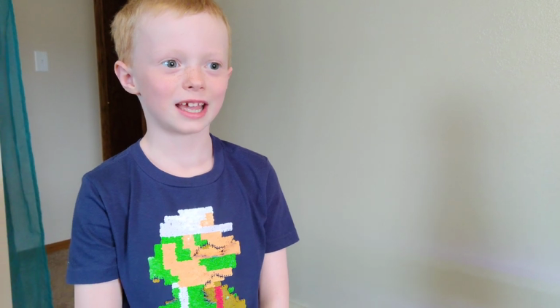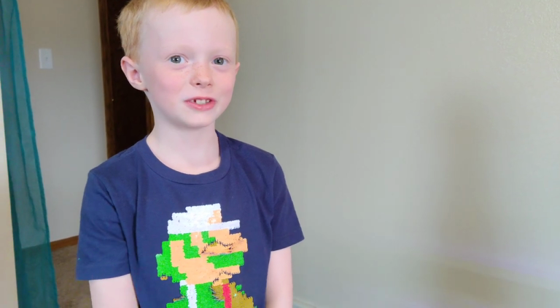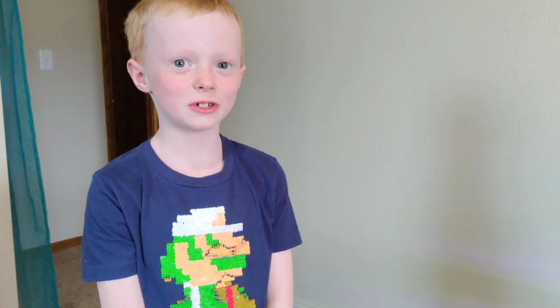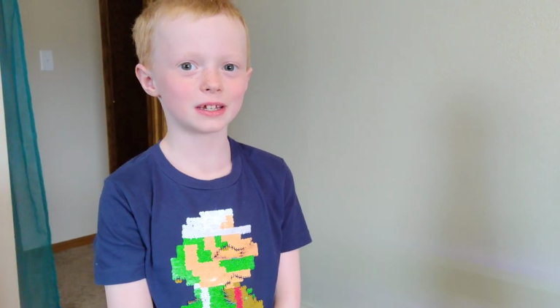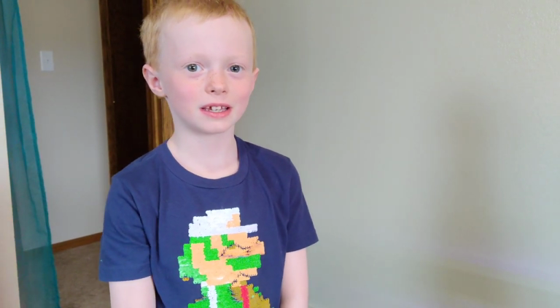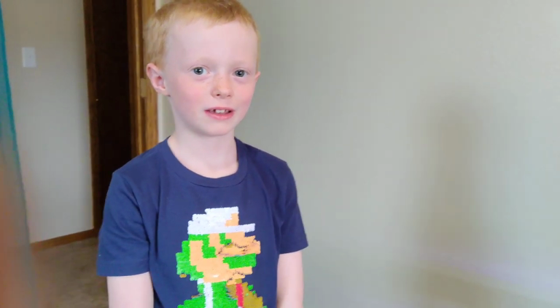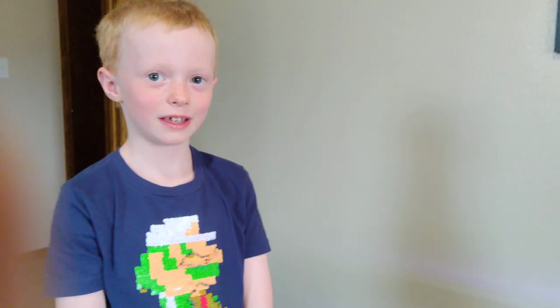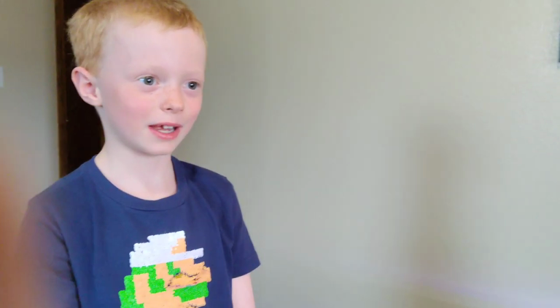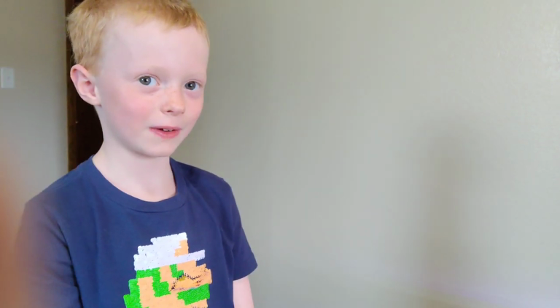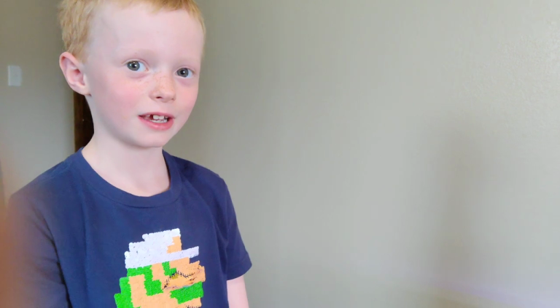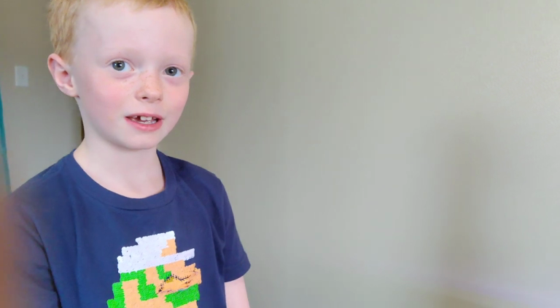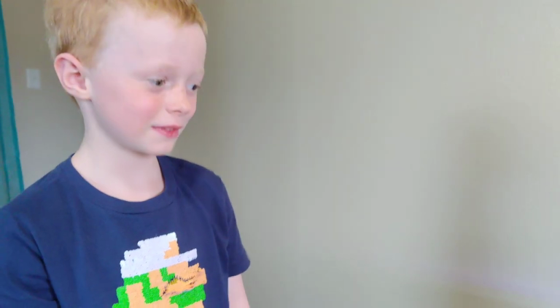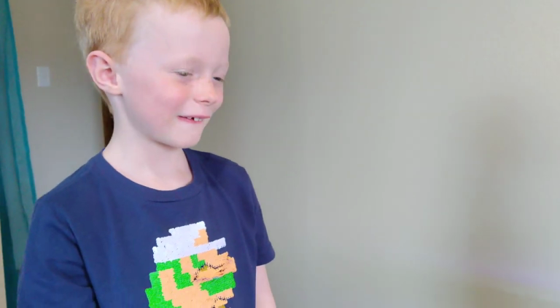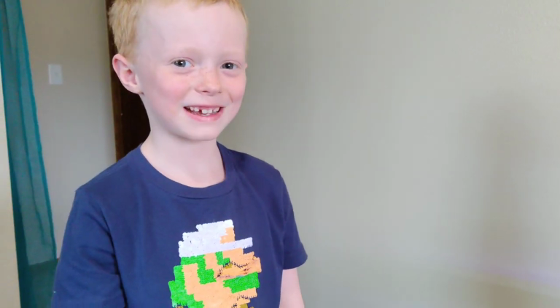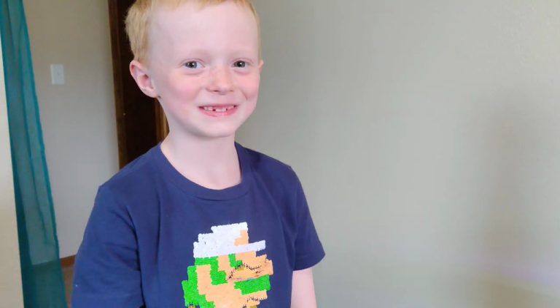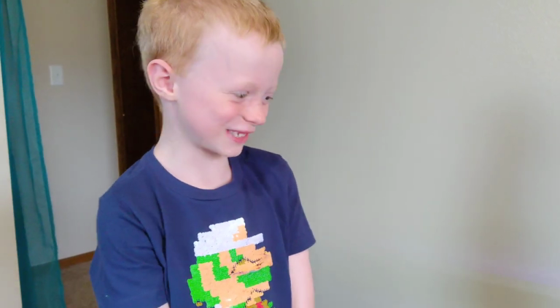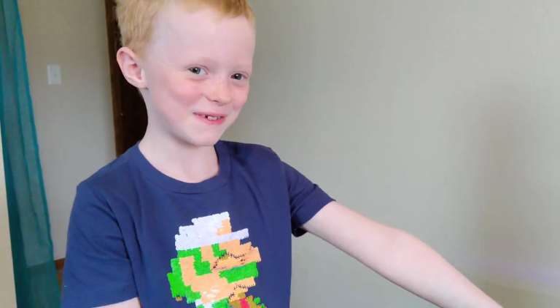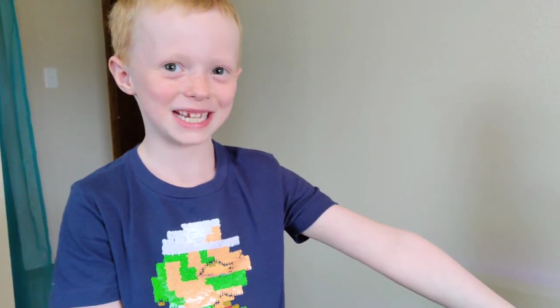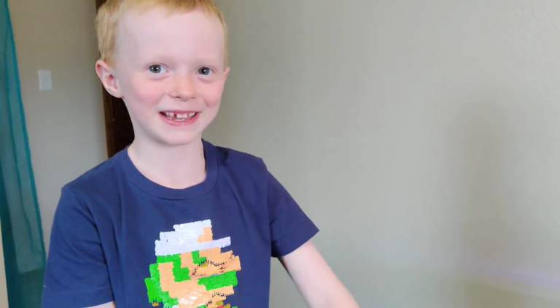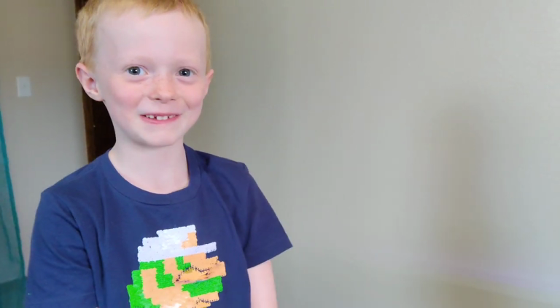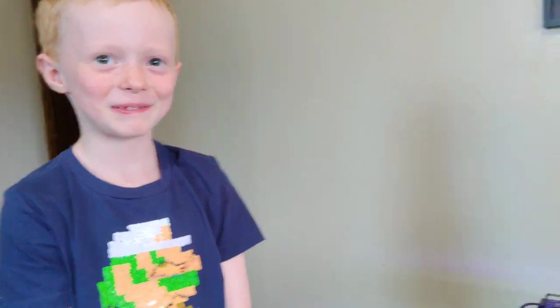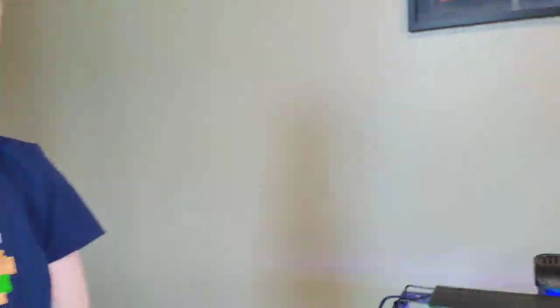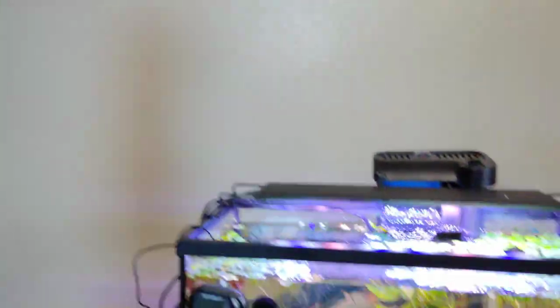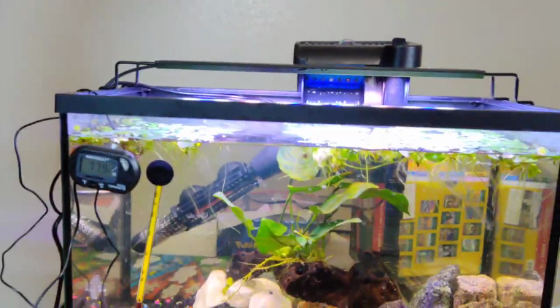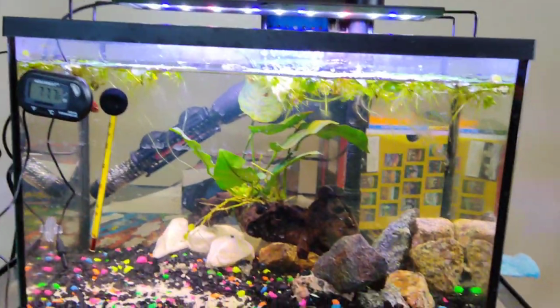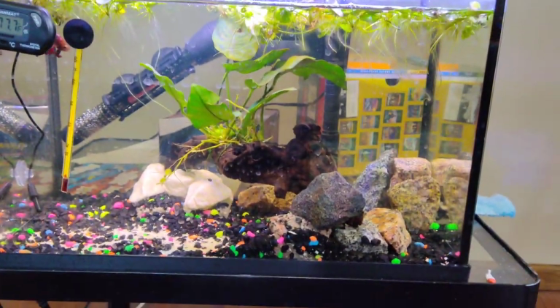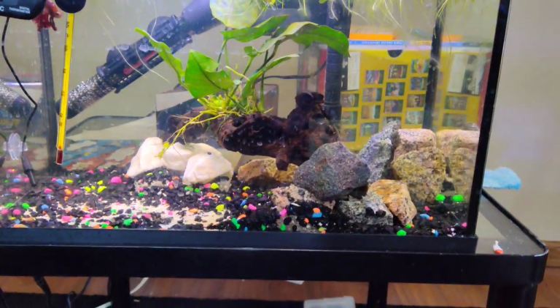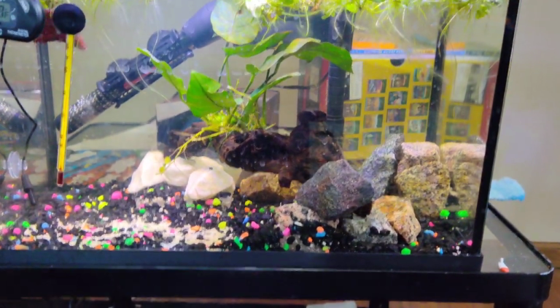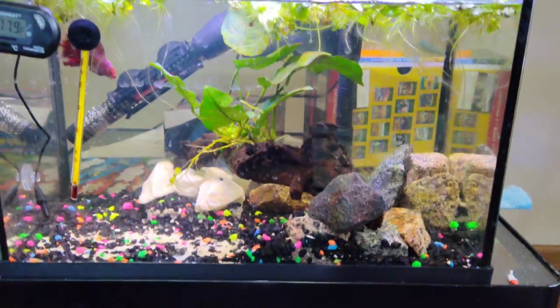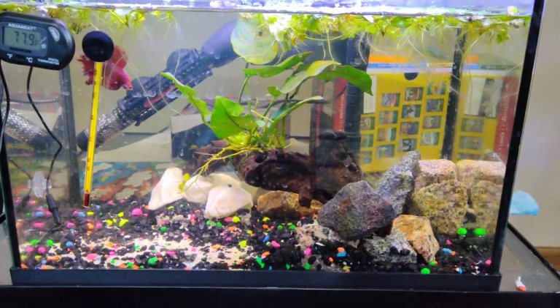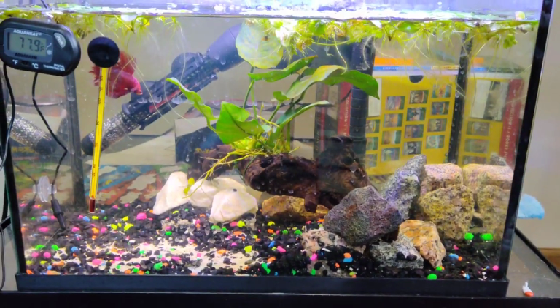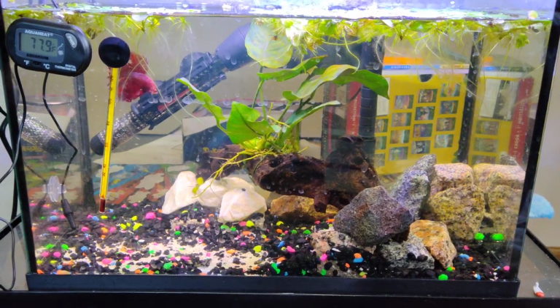Hello YouTube and Reddit. What are we going to talk about today? We're going to talk about my tank. And what is it? A hardscape — it's a hardscape aquascape.